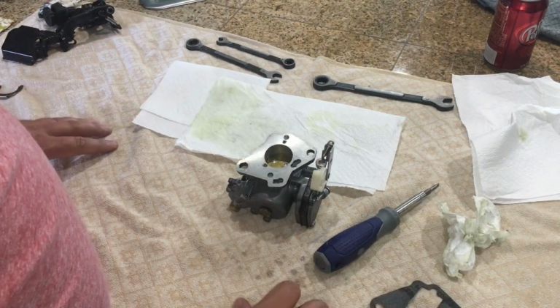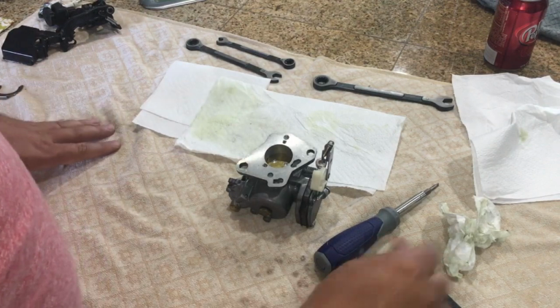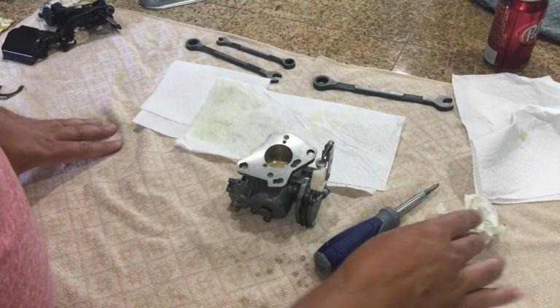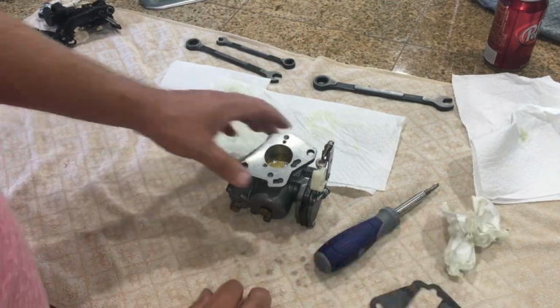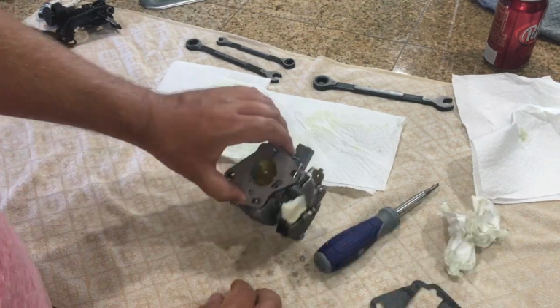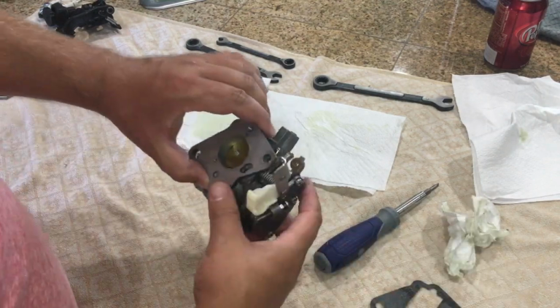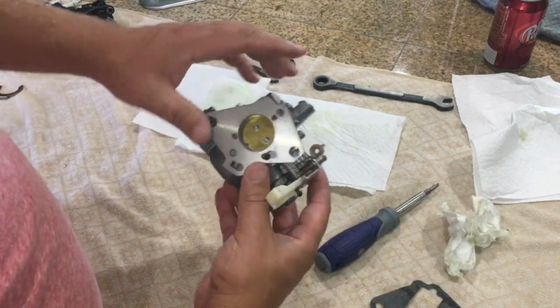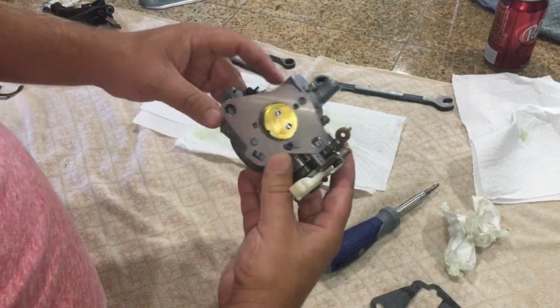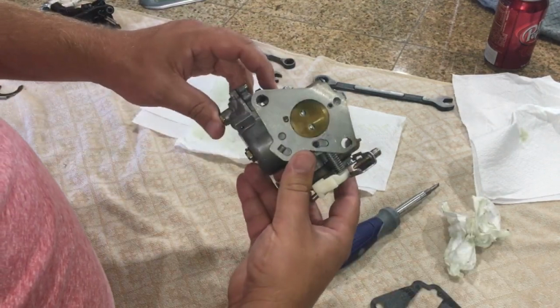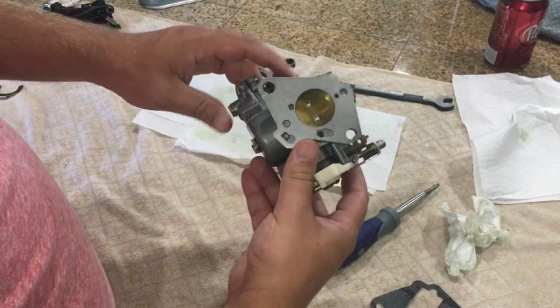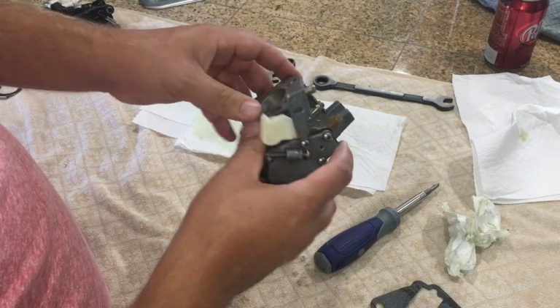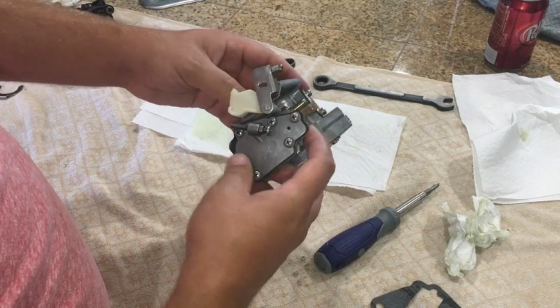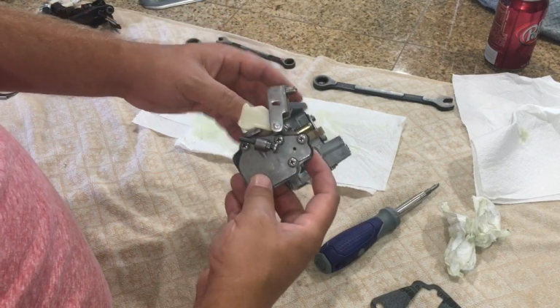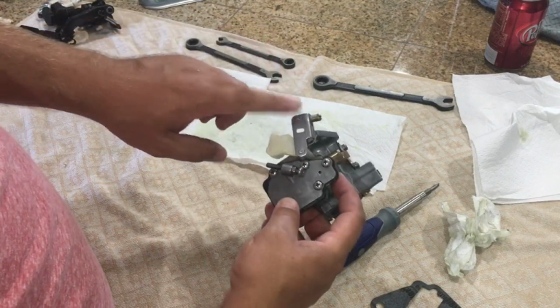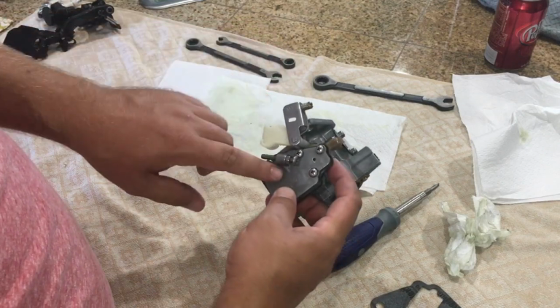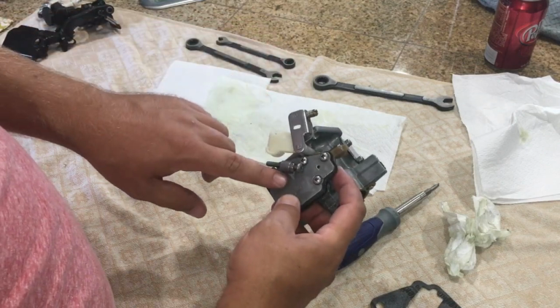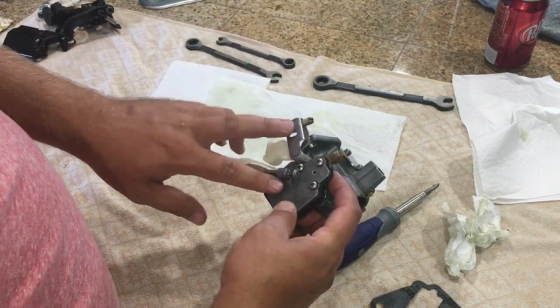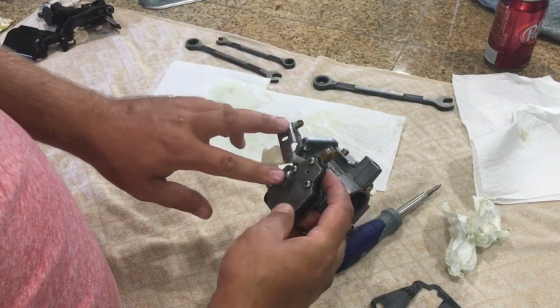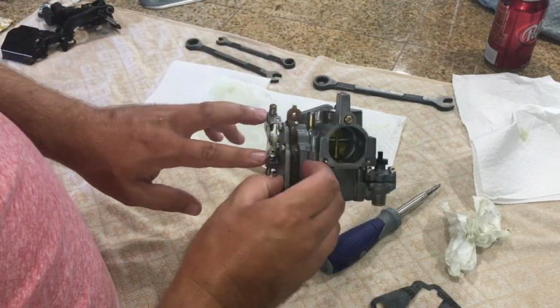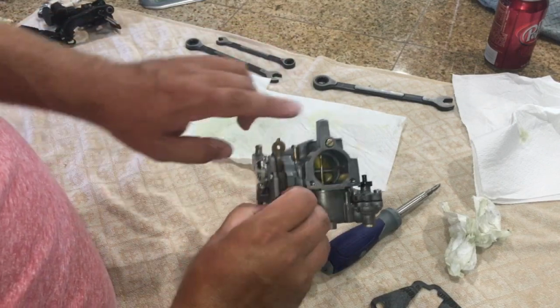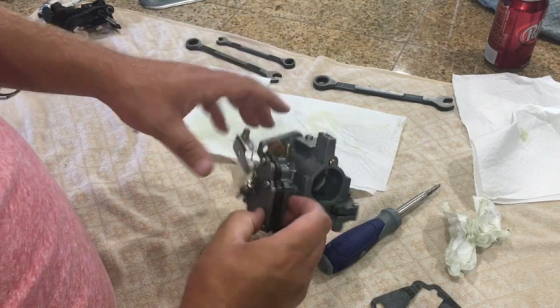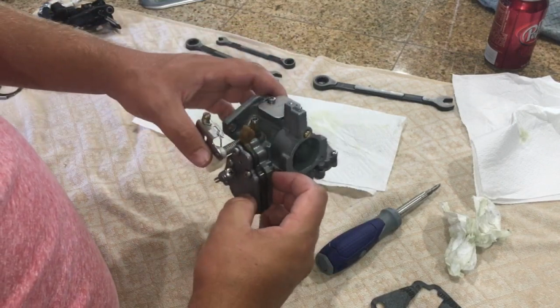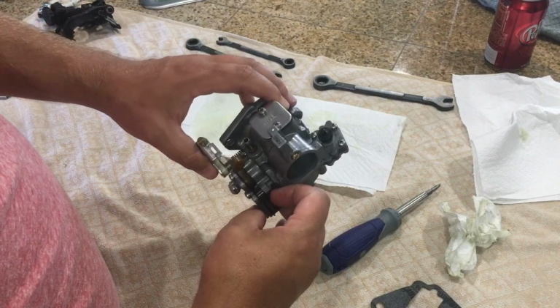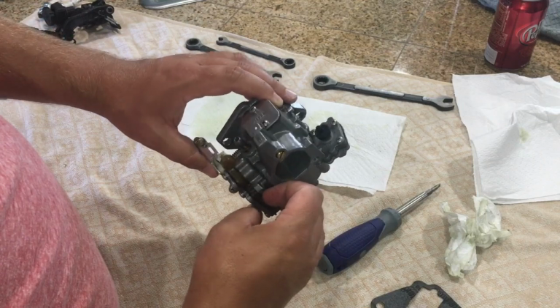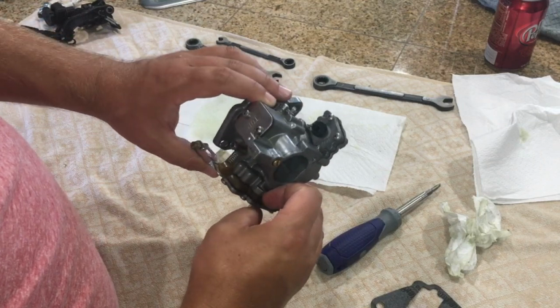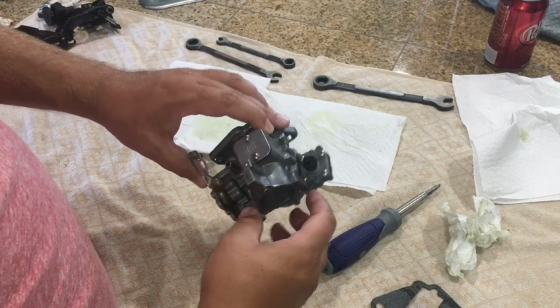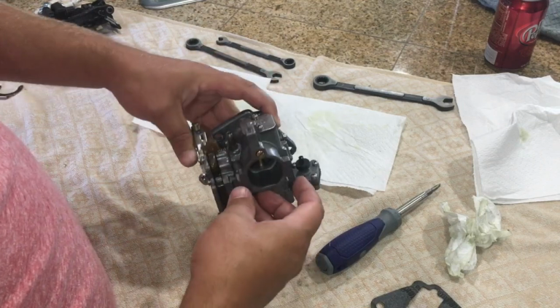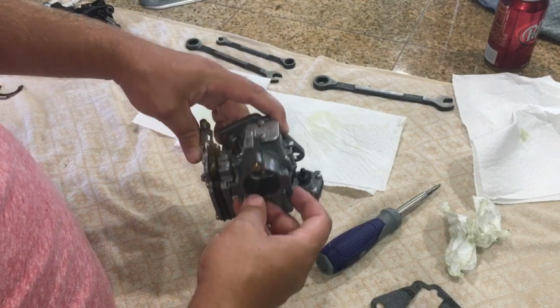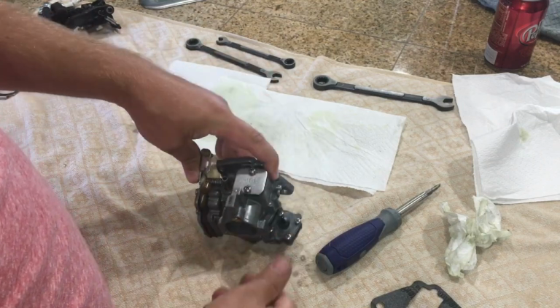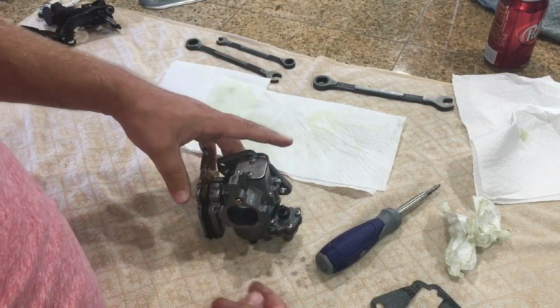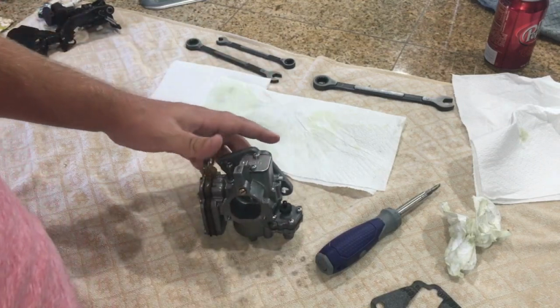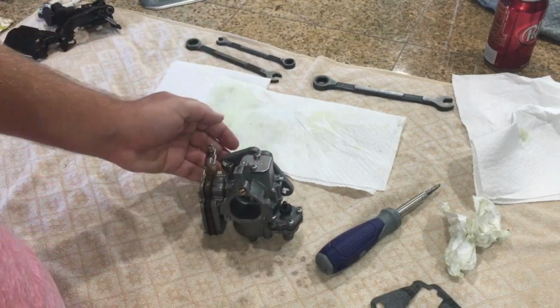So there's that. I'm going to get it put back together and then later on I'll see if I can get it back to running. You may have to adjust some of these components here and the idle screw, and we'll go from there. If you have any questions let me know, thanks.